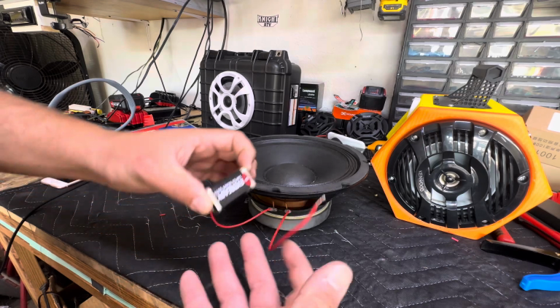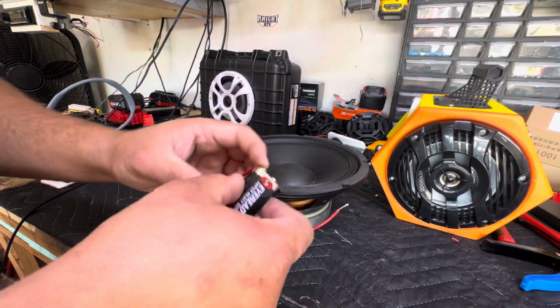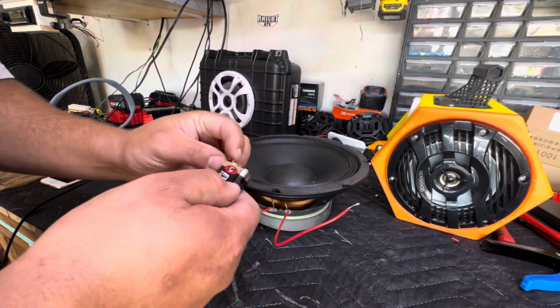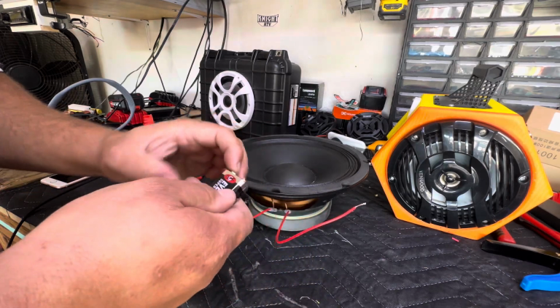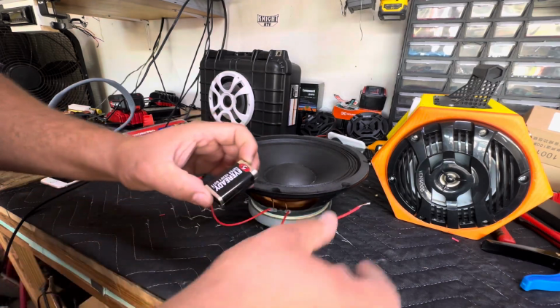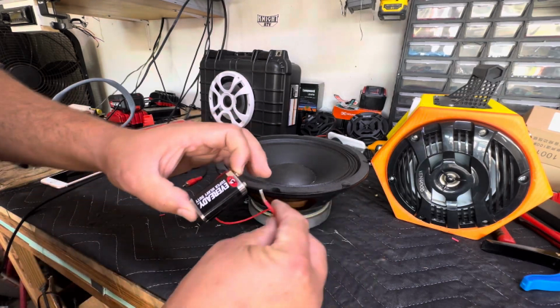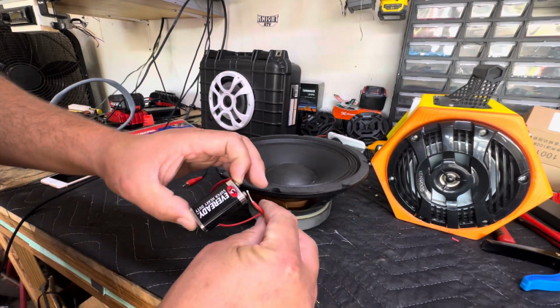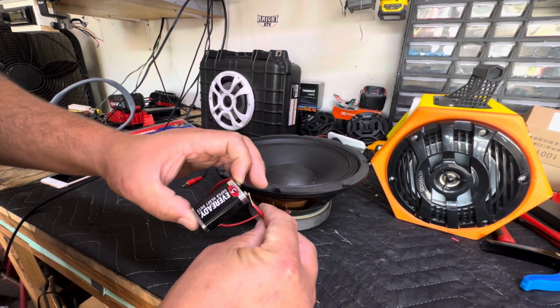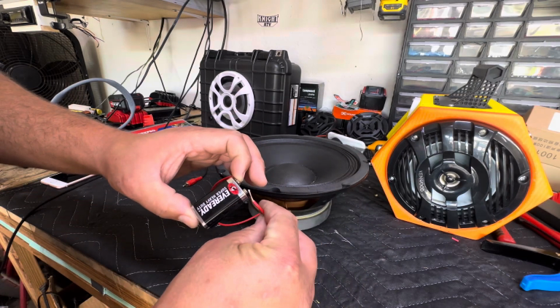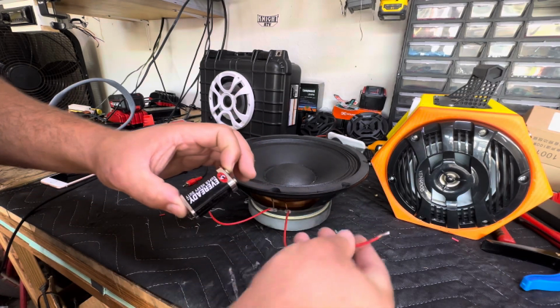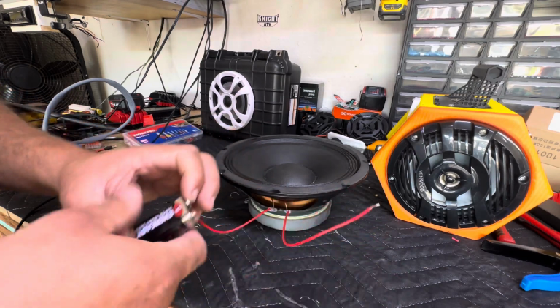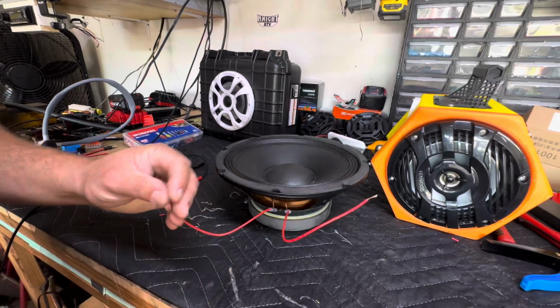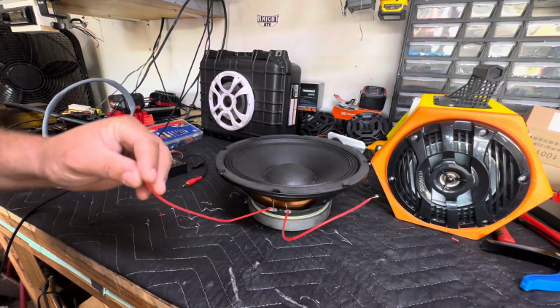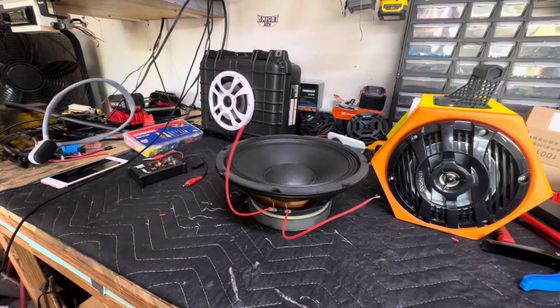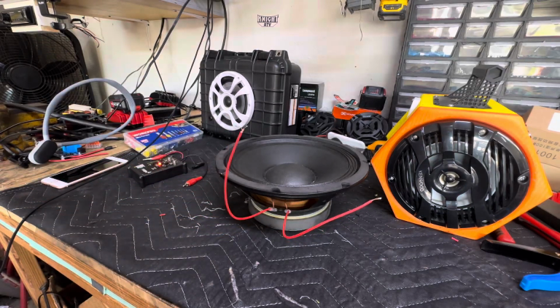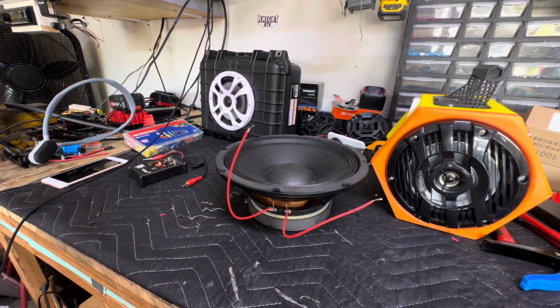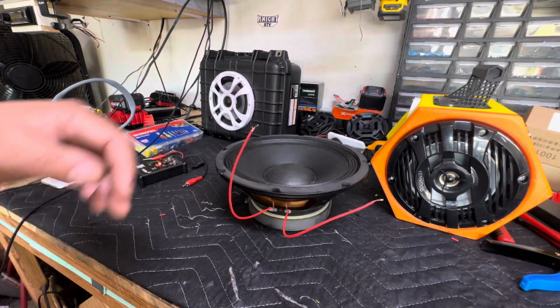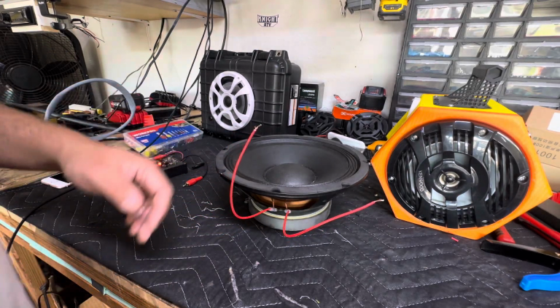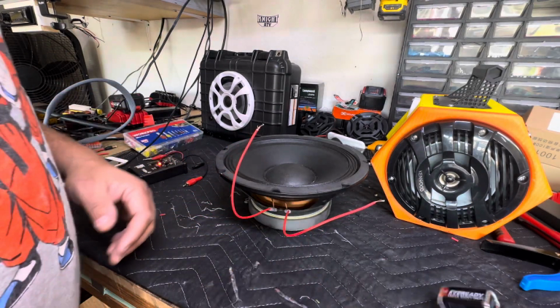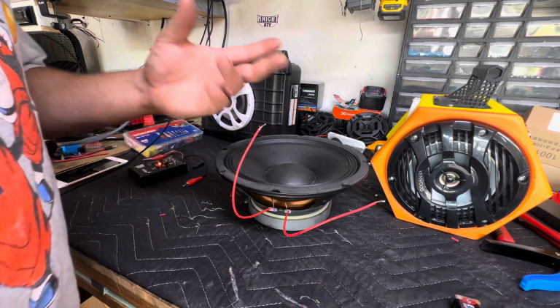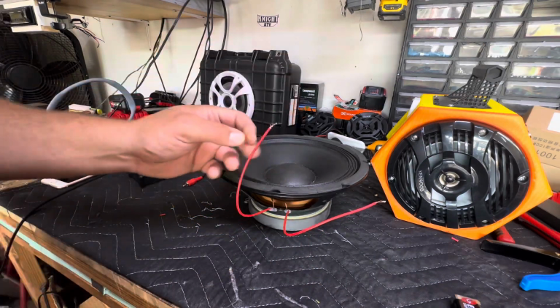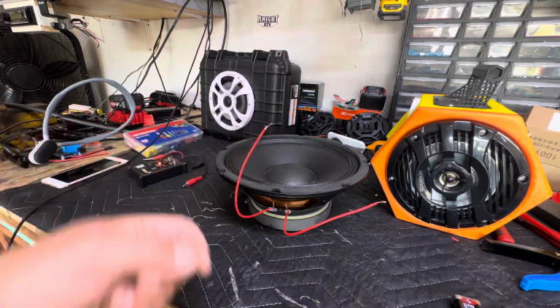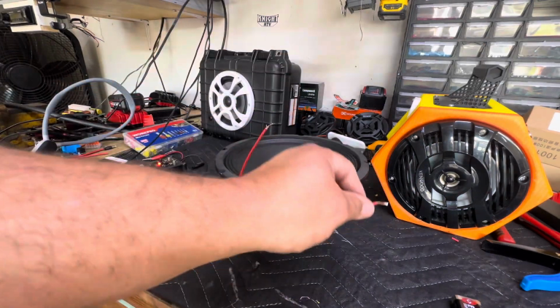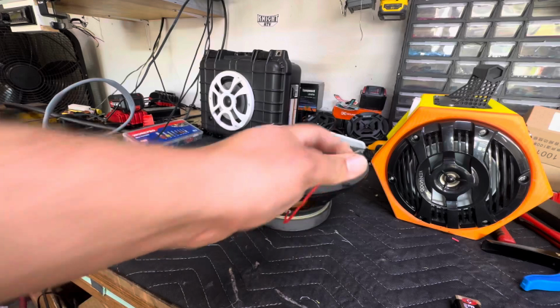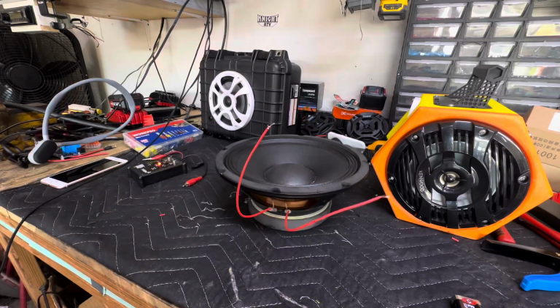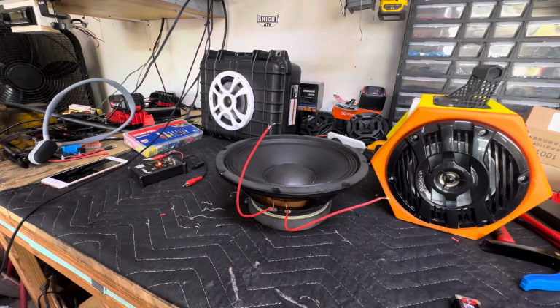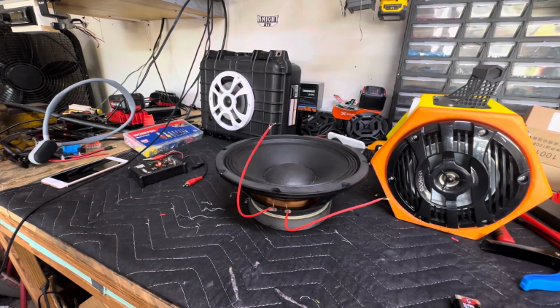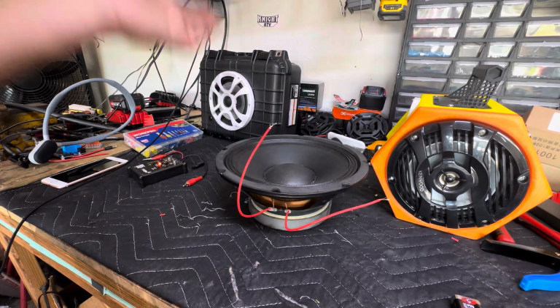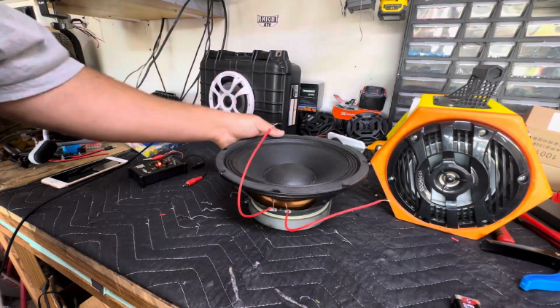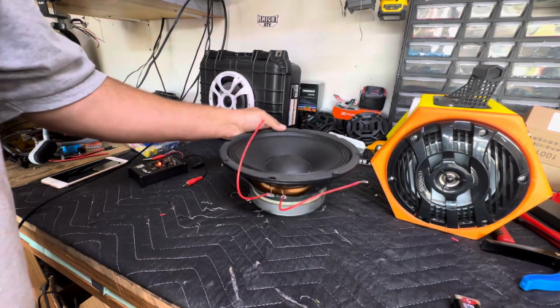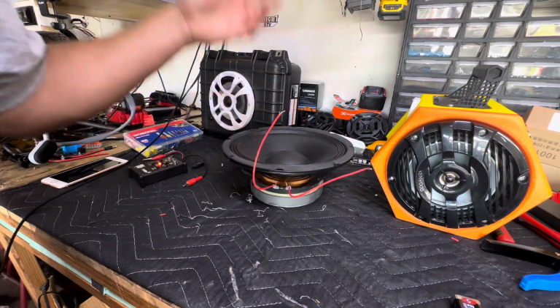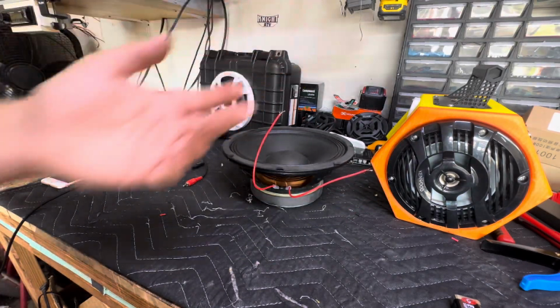If I reverse it, it's going to go down — and that's what we don't want. Simply swap your wires and you're good to go. Mark them, put a piece of black tape on the negative or whatever you would like to do.